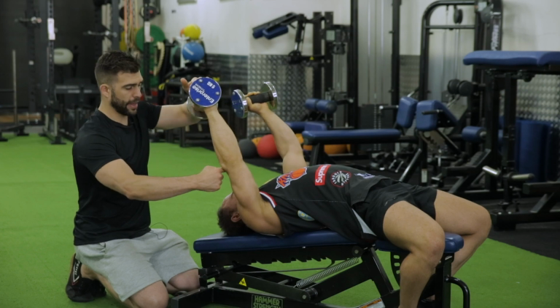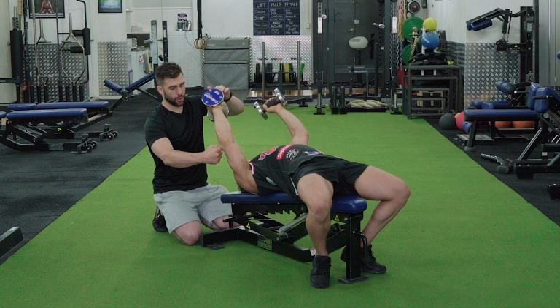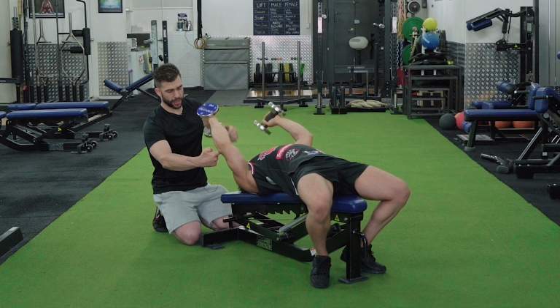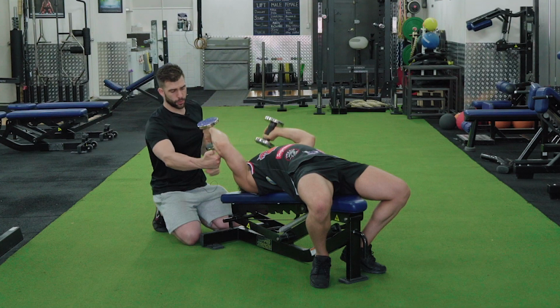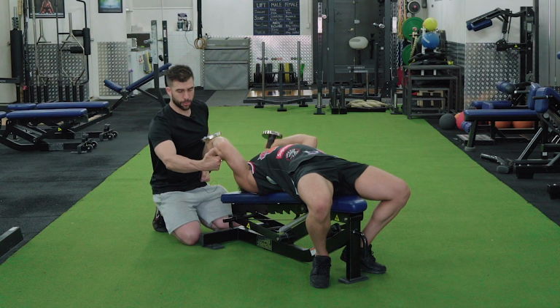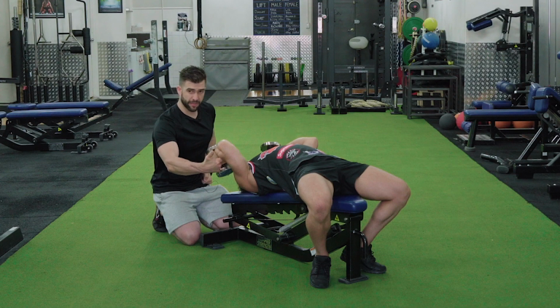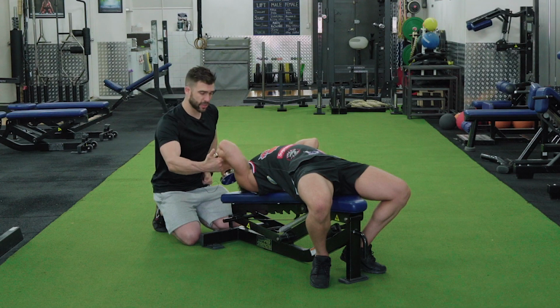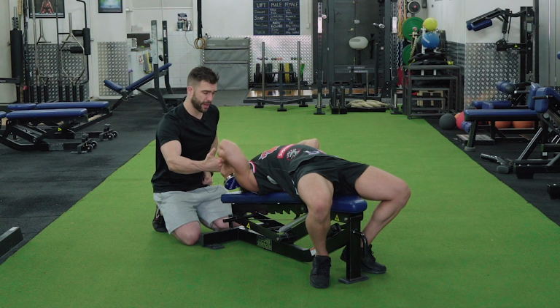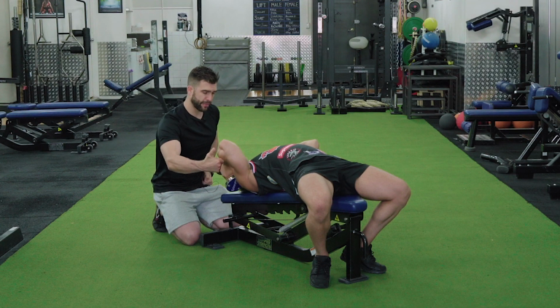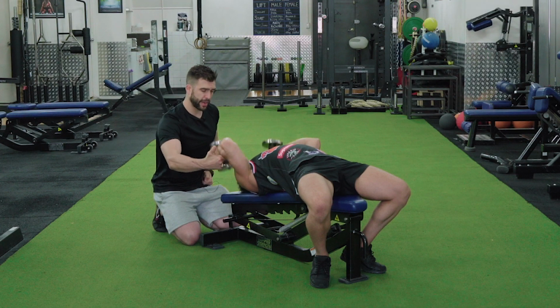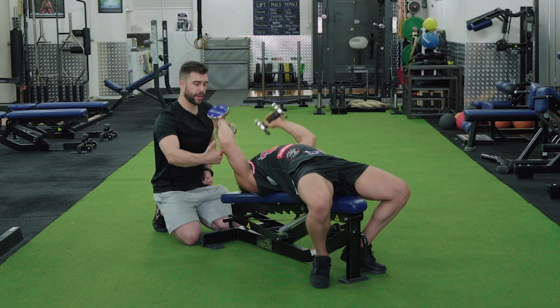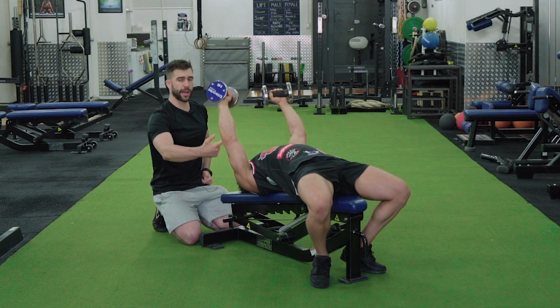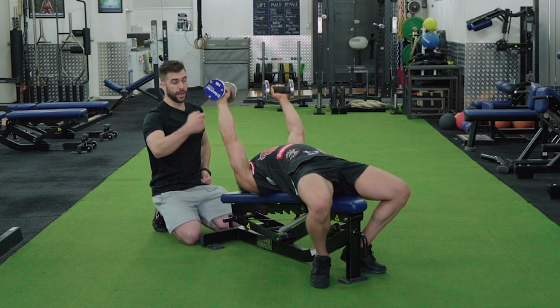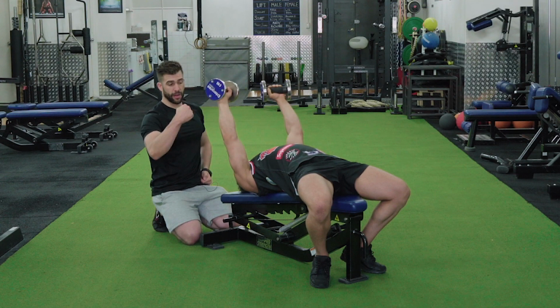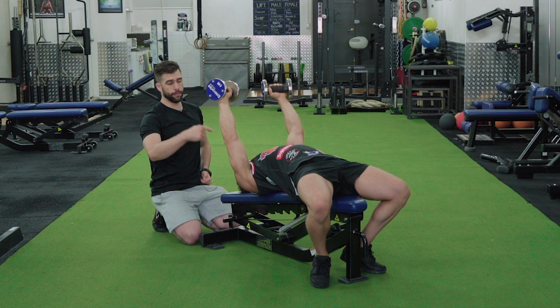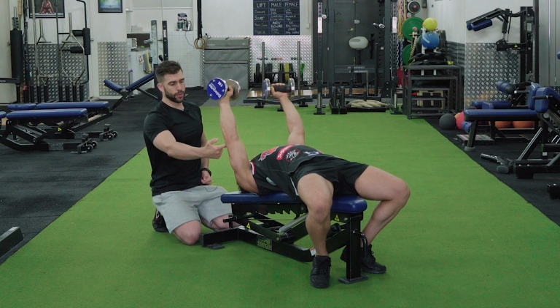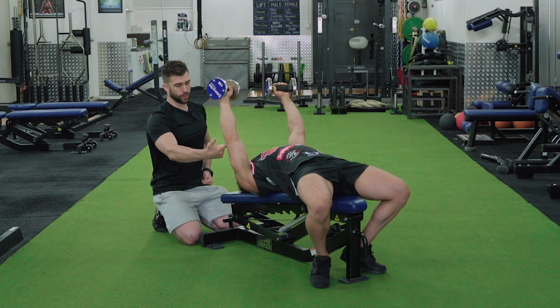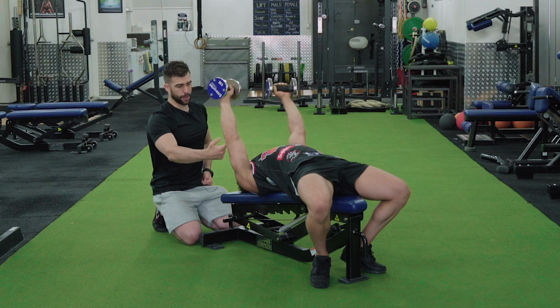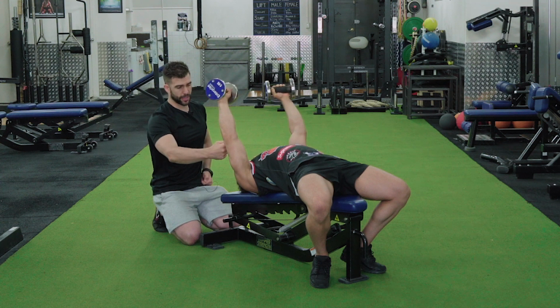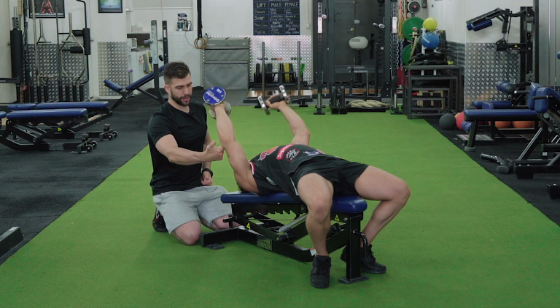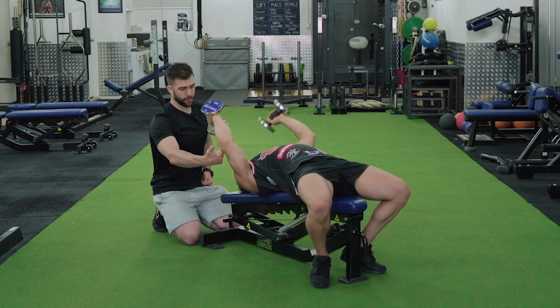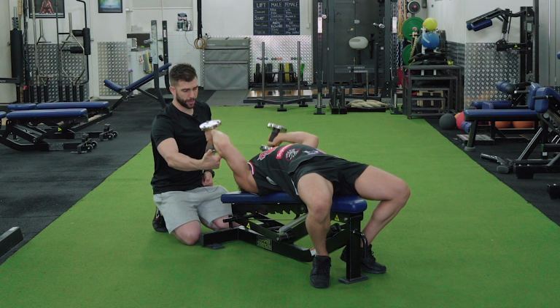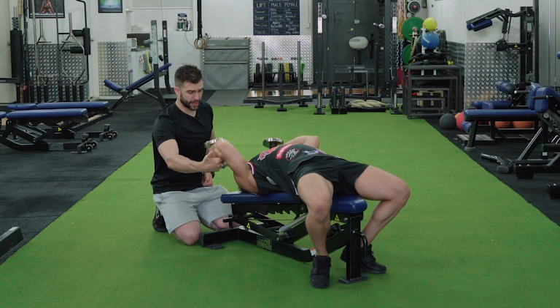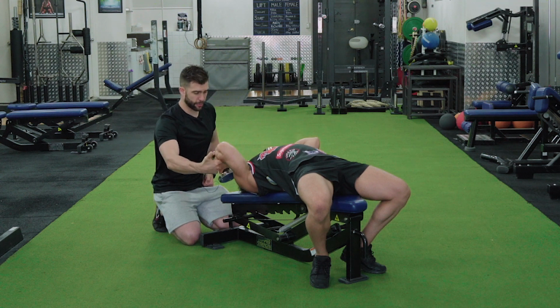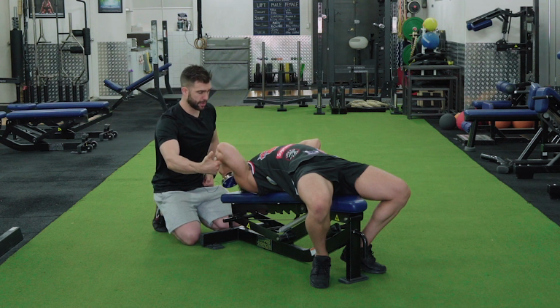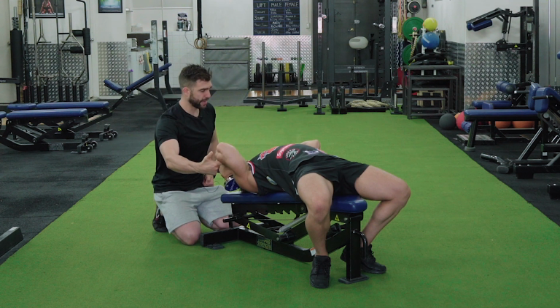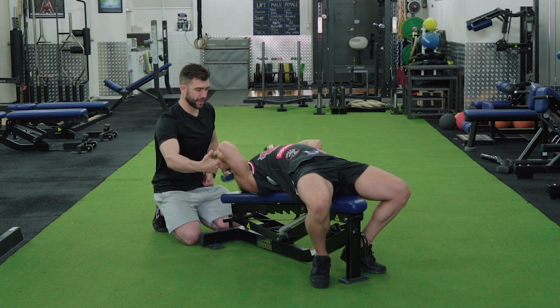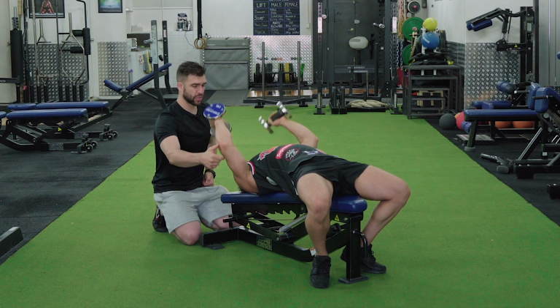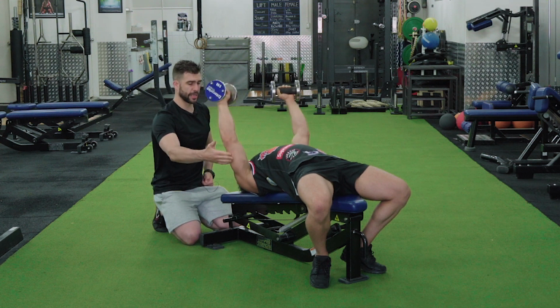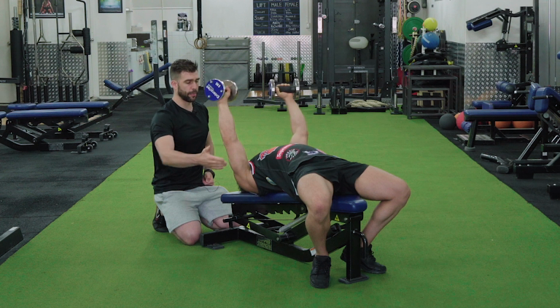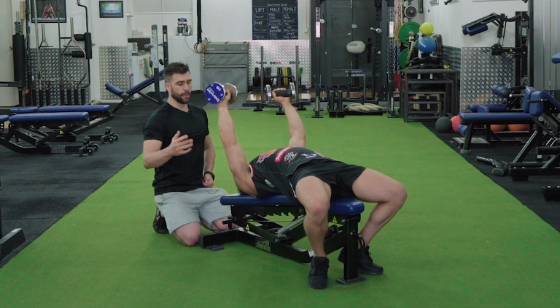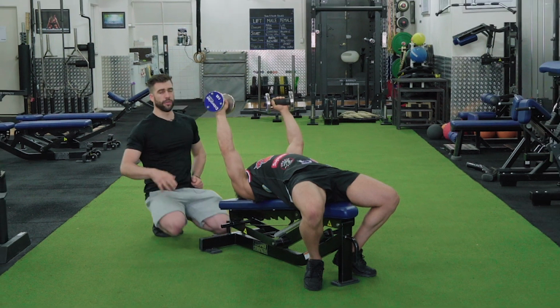Another cue that I like to do is put my finger in and around their arm, so their bicep and their forearm are covering my finger, and then squeezing up.